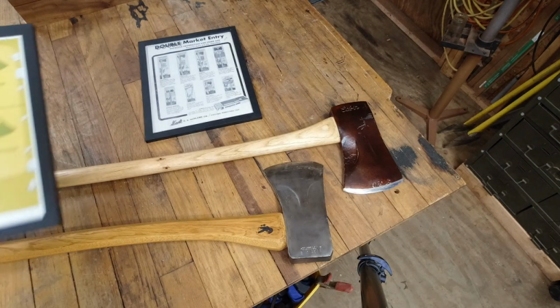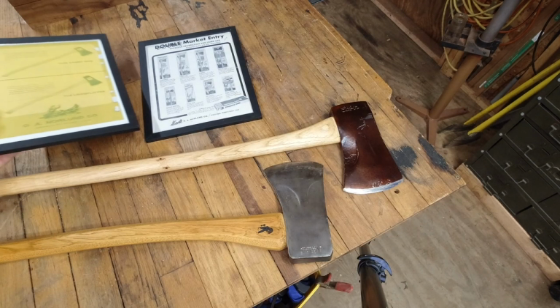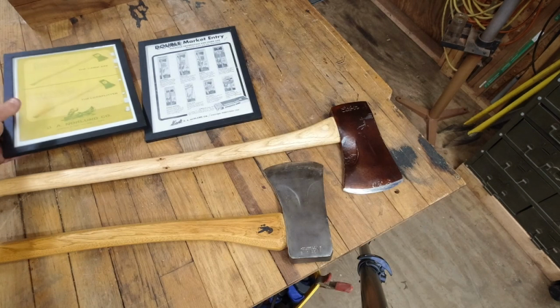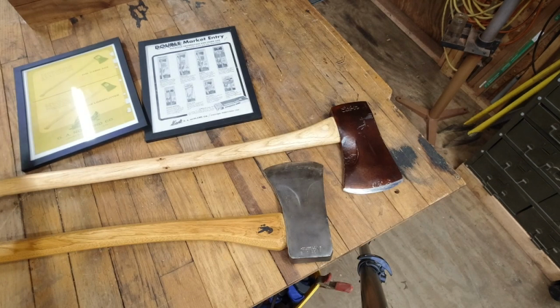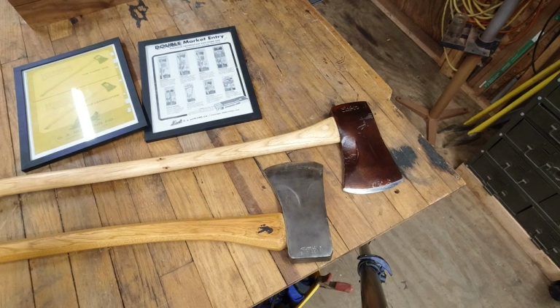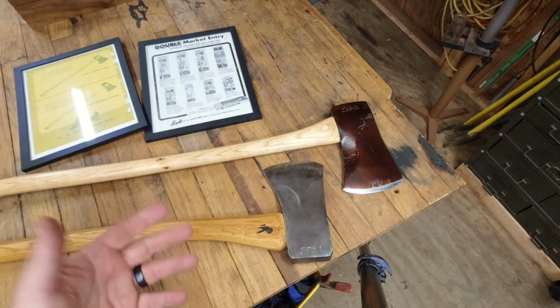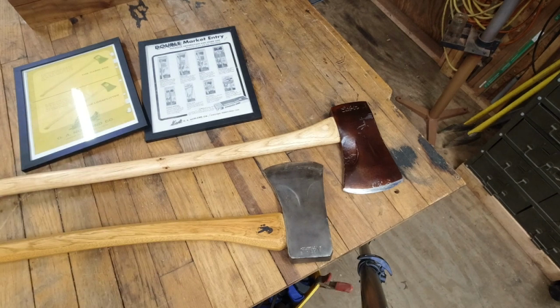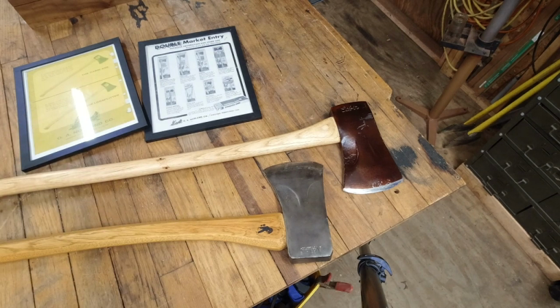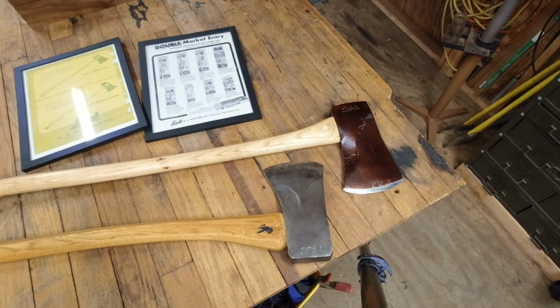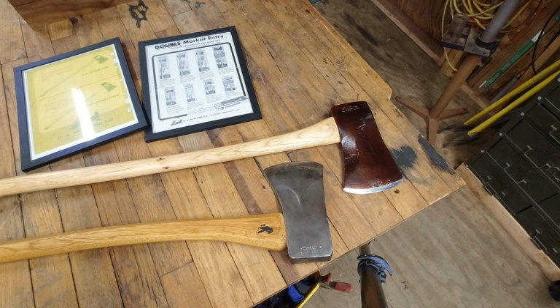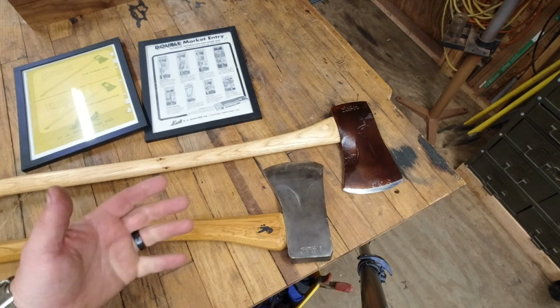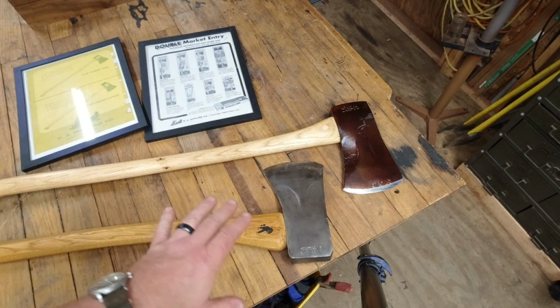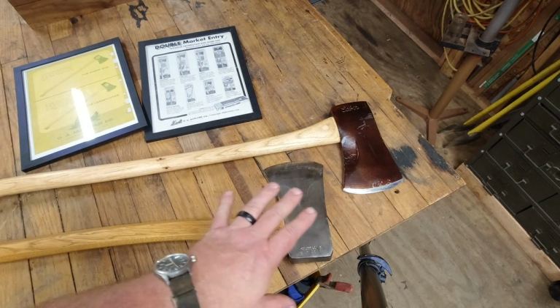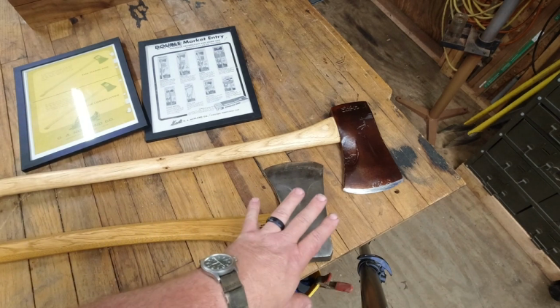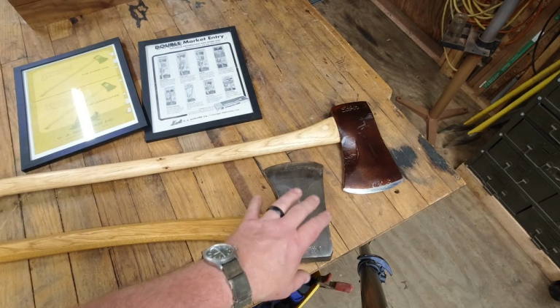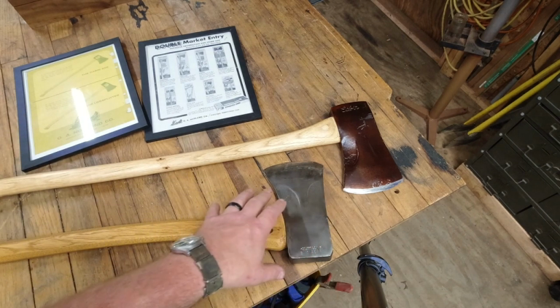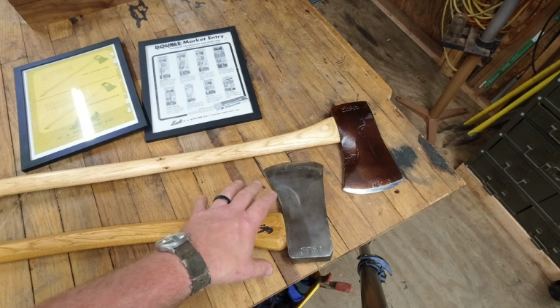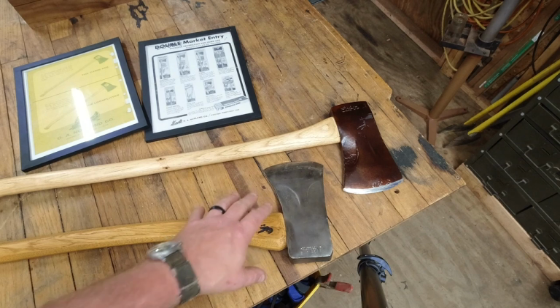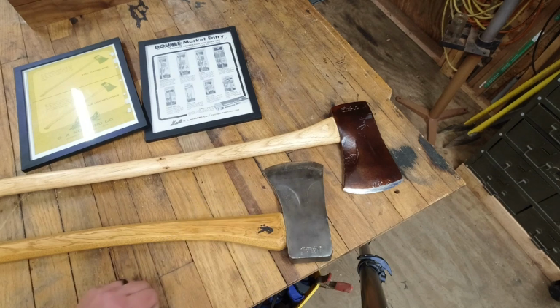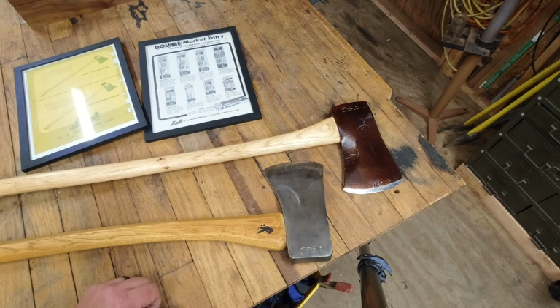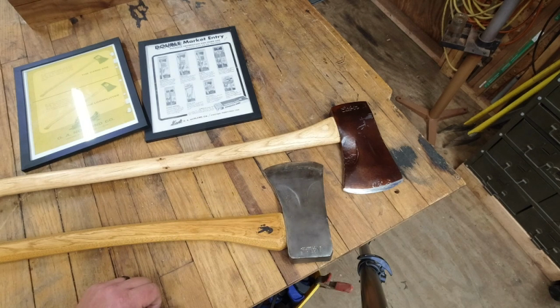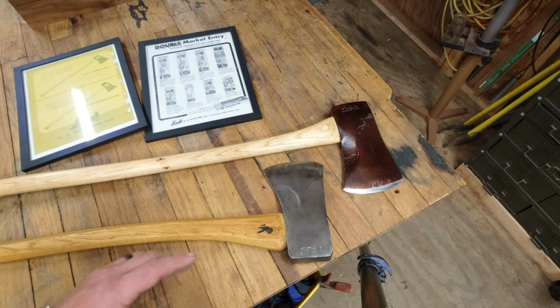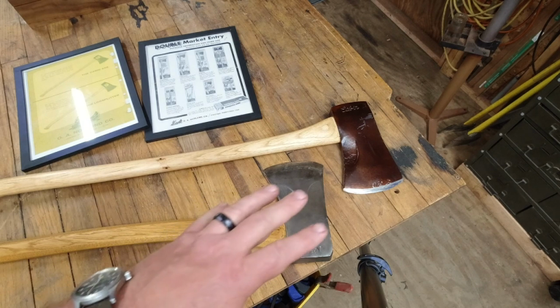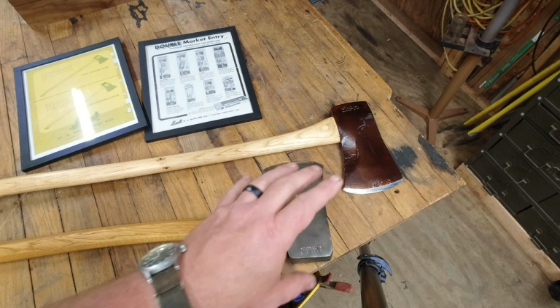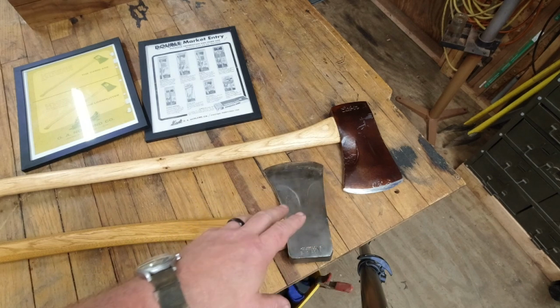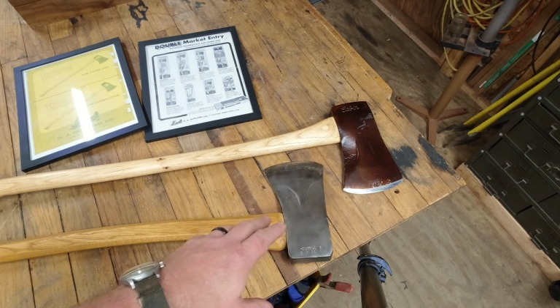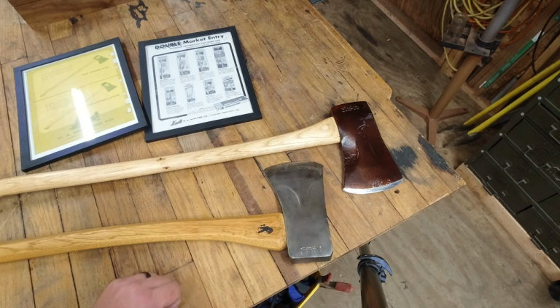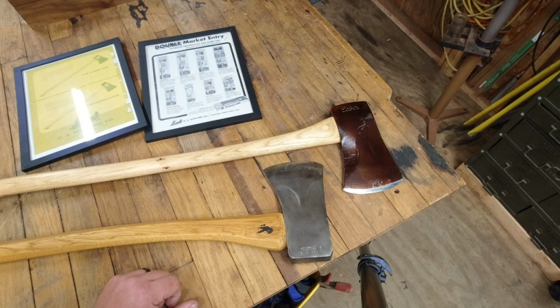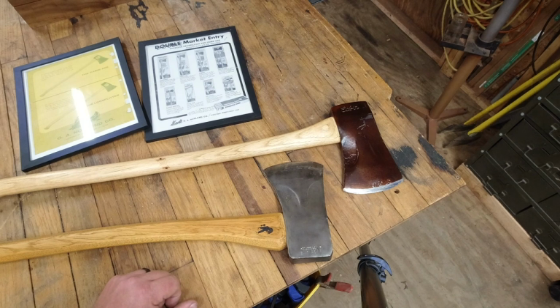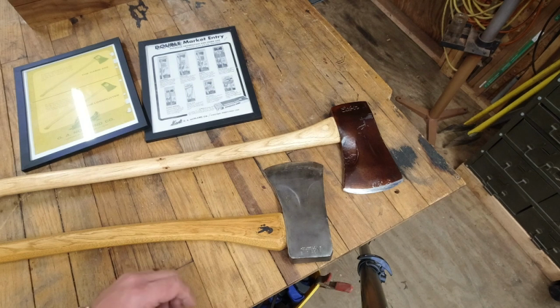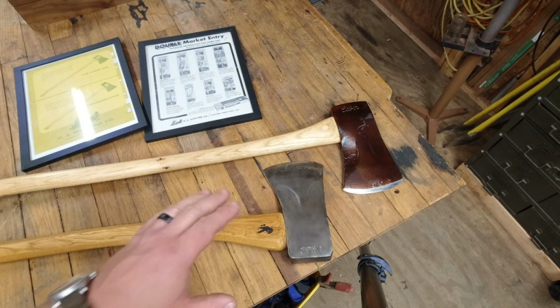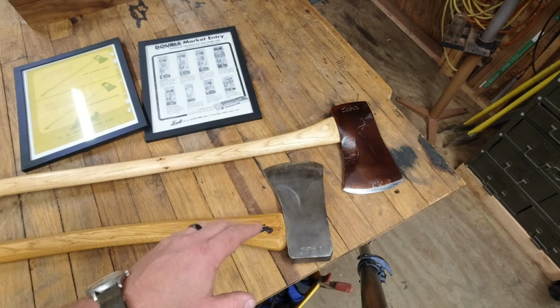This one was not display mounted — in other words, it didn't come in any sort of packaging. Now the cabin axe is one of those mysterious Norlands because there are at least three different variations of this axe and it confuses people.